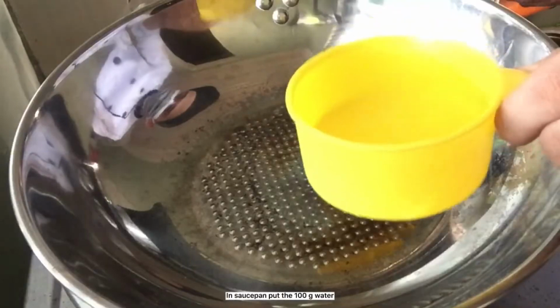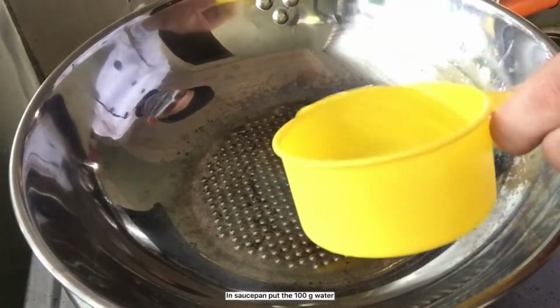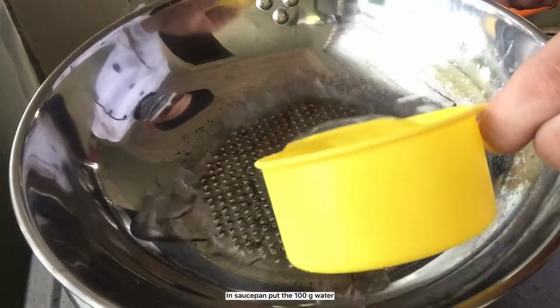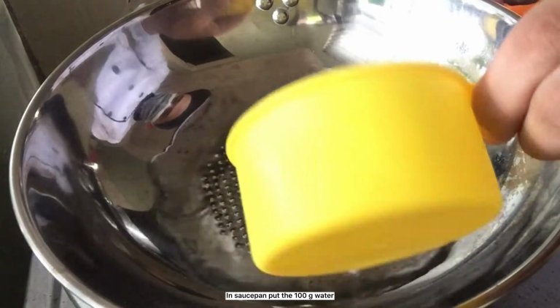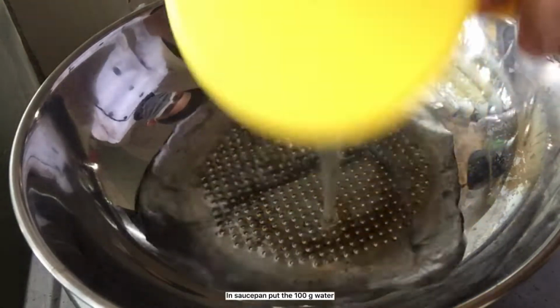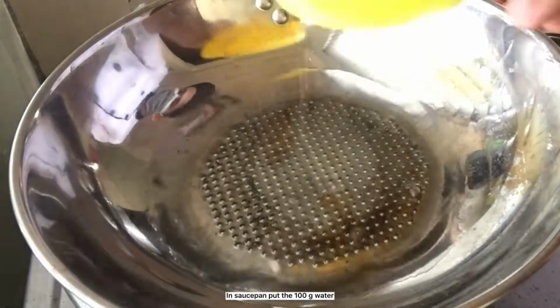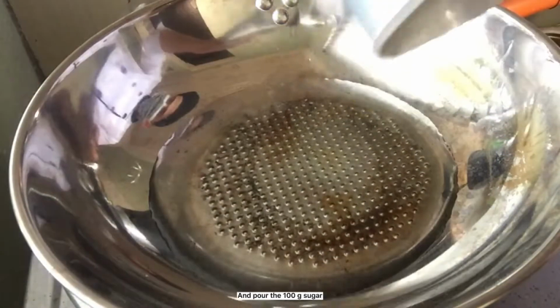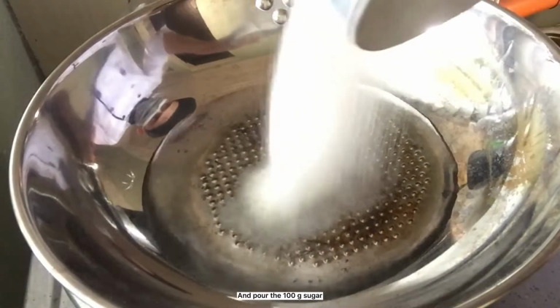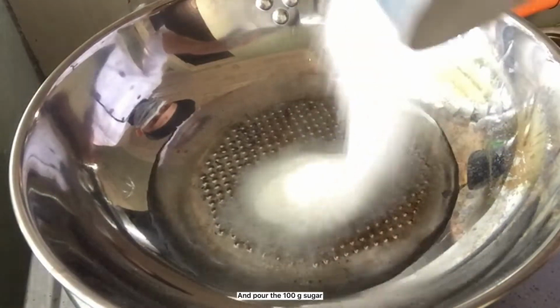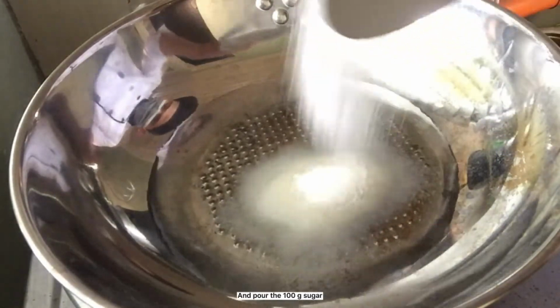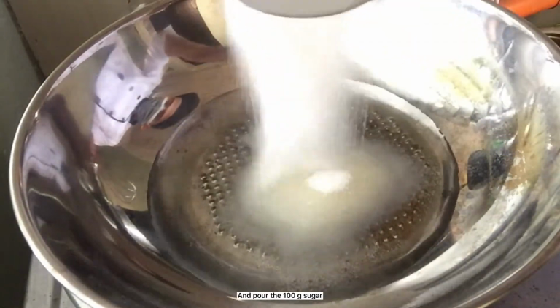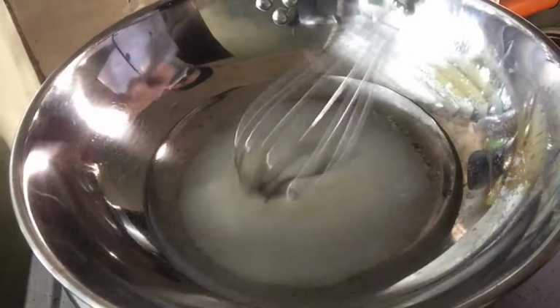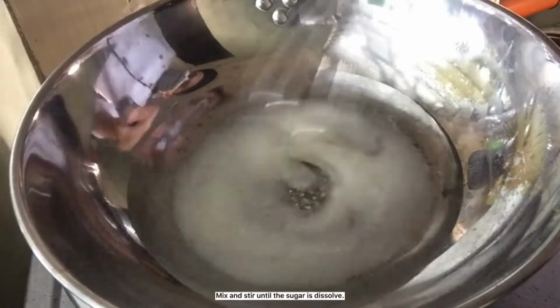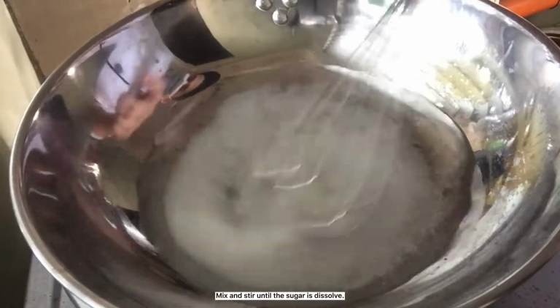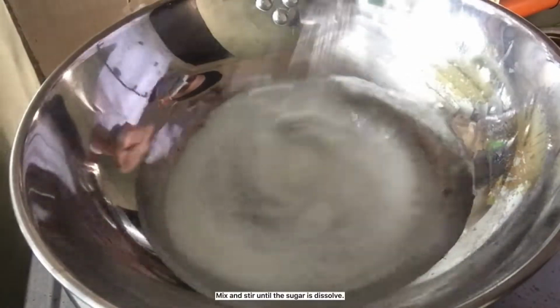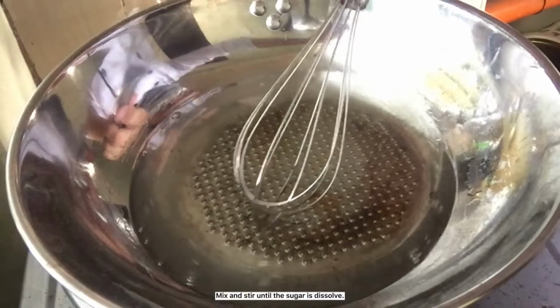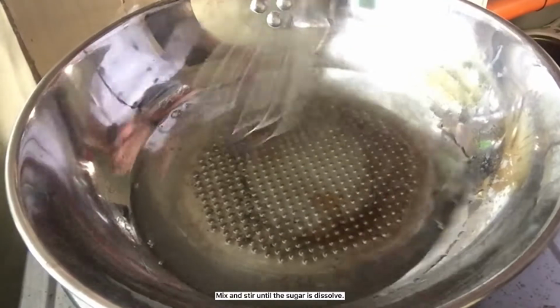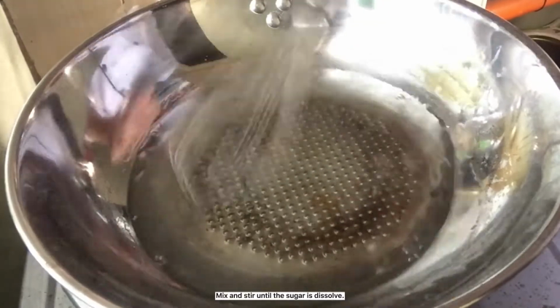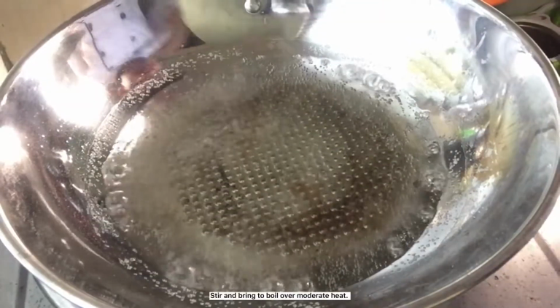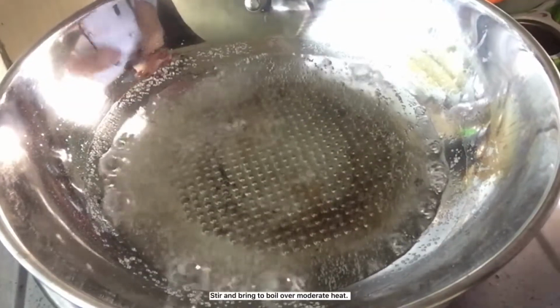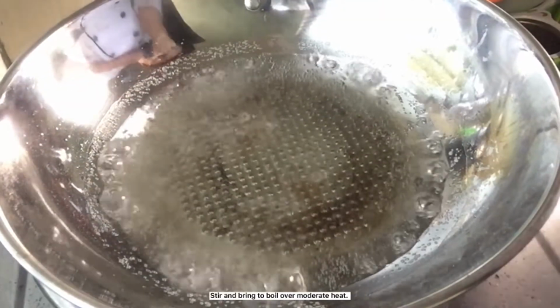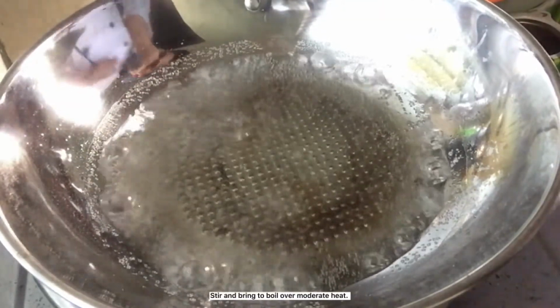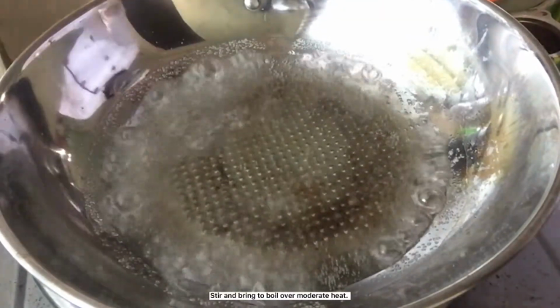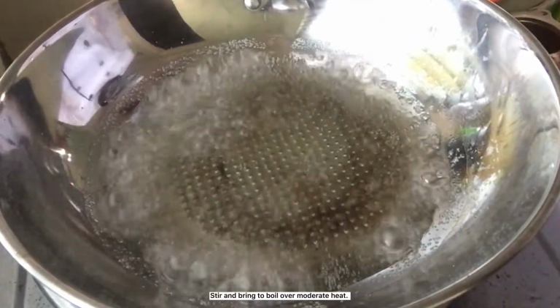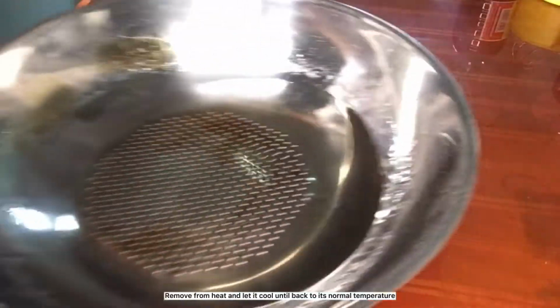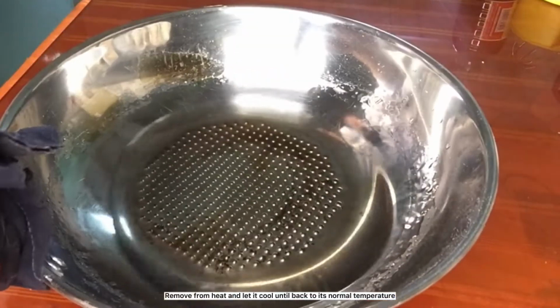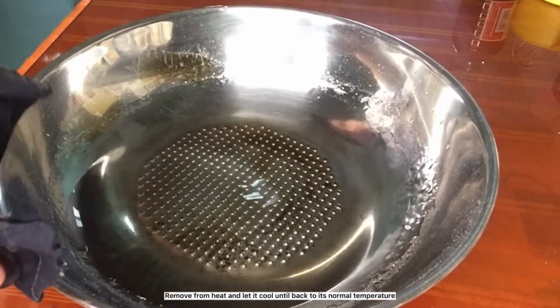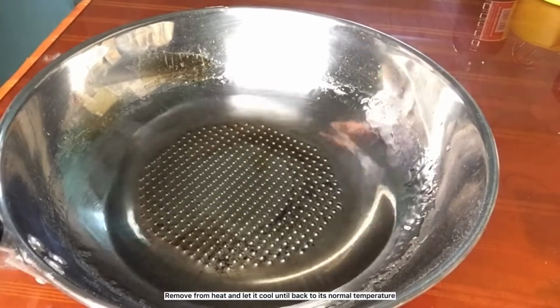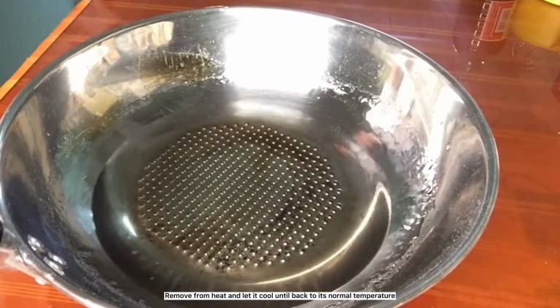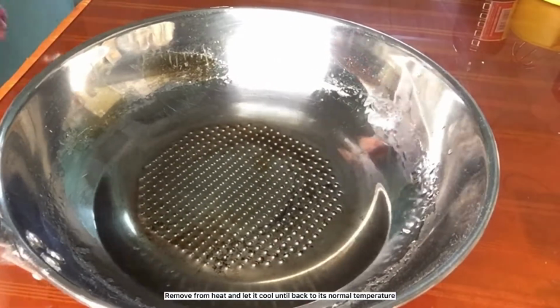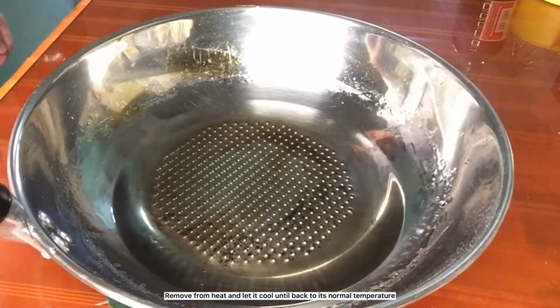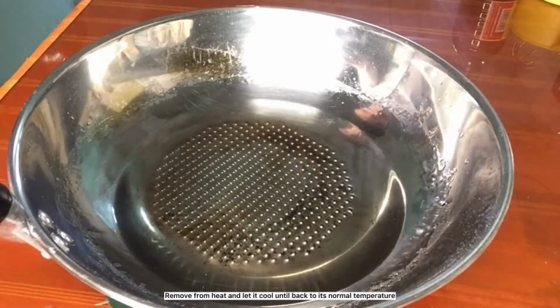In a saucepan, put 100 grams water and pour 100 grams sugar. Mix and stir until the sugar is dissolved. Stir and bring to boil over moderate heat. Remove from heat and let it cool until back to its normal temperature.